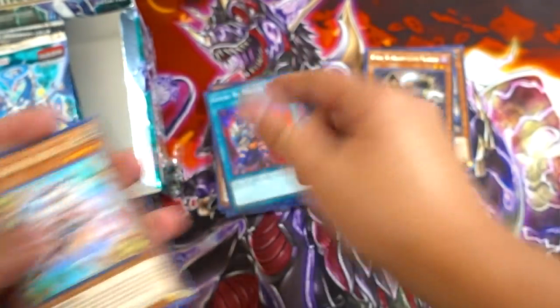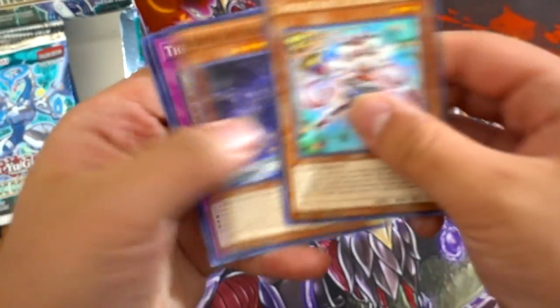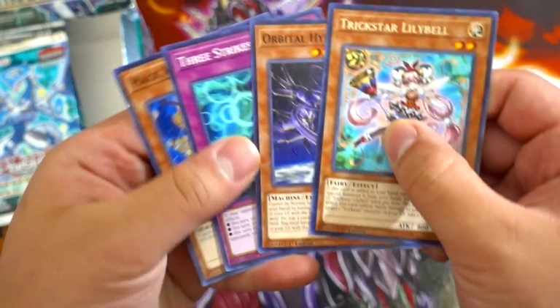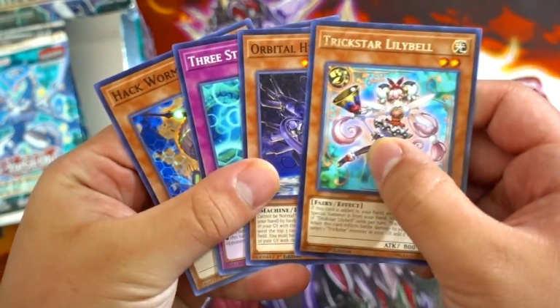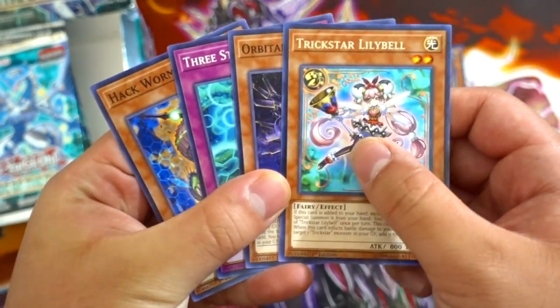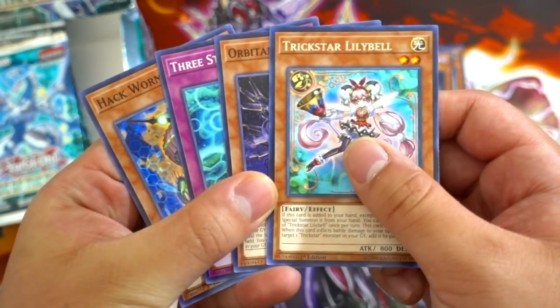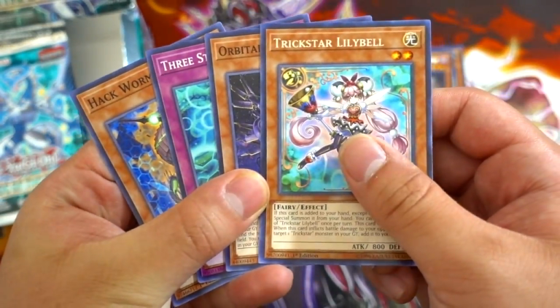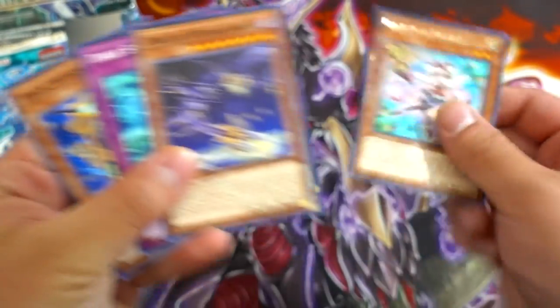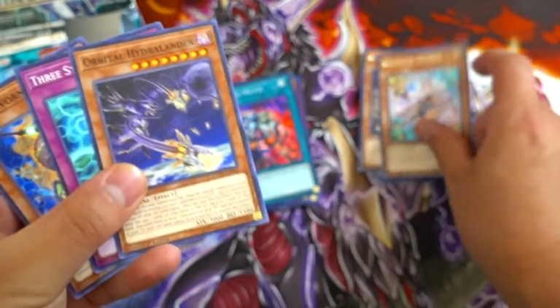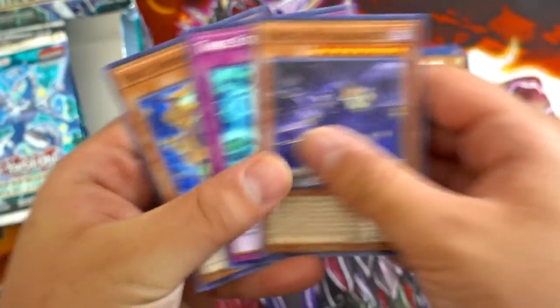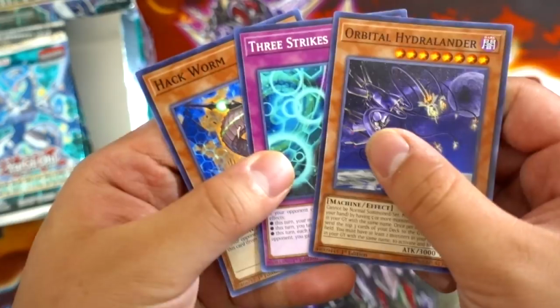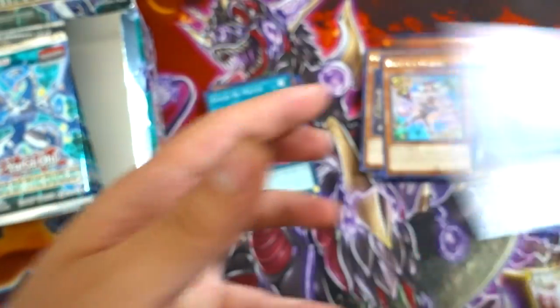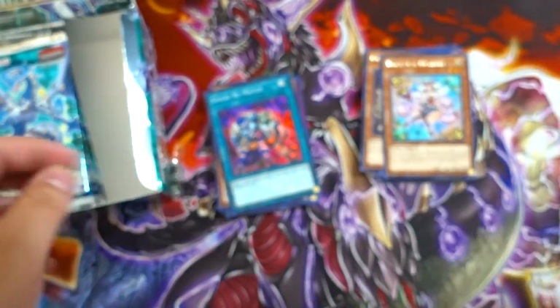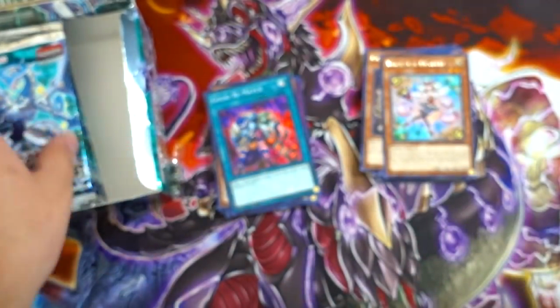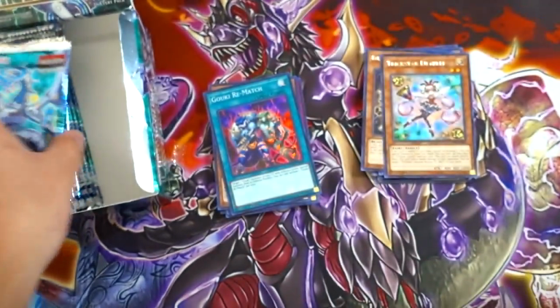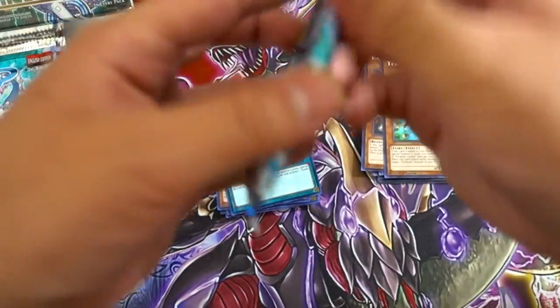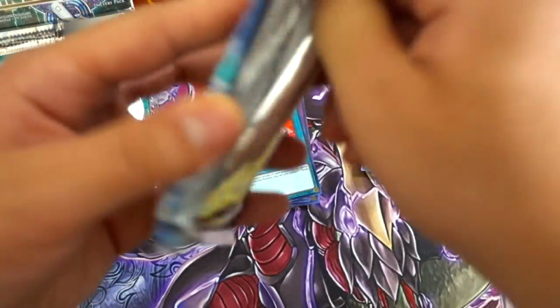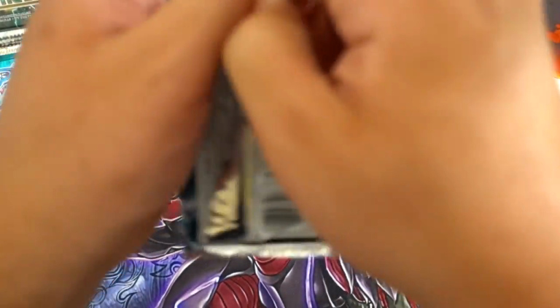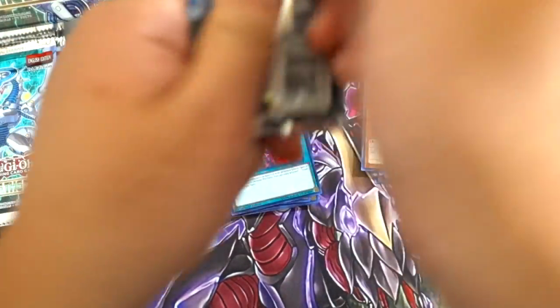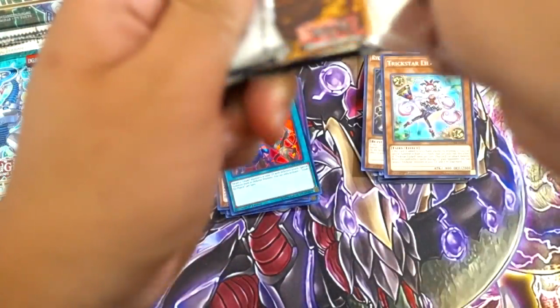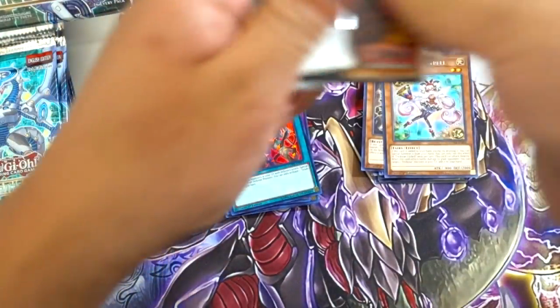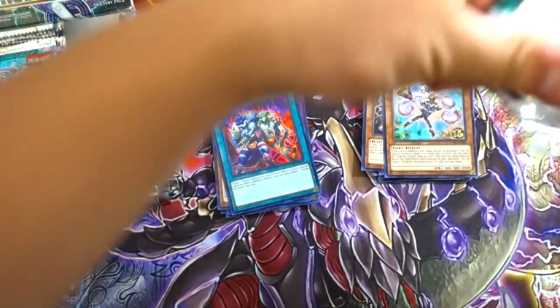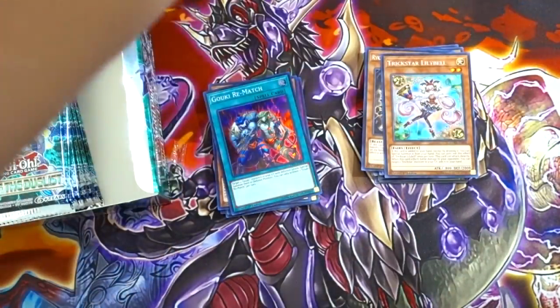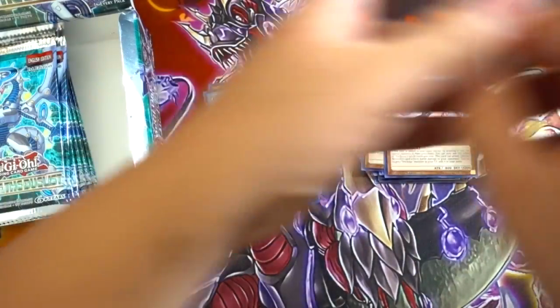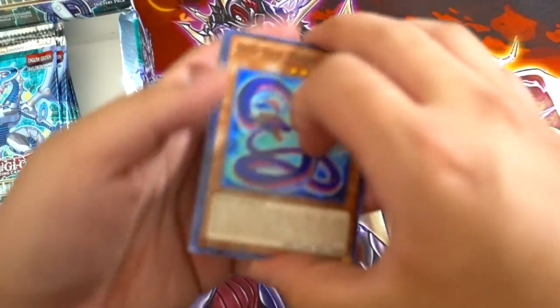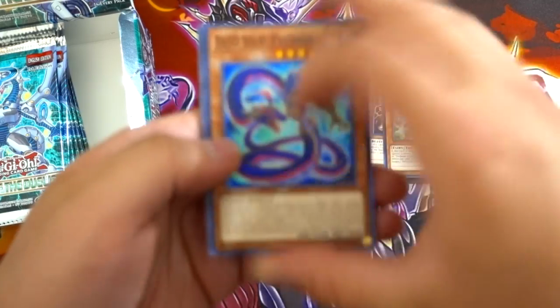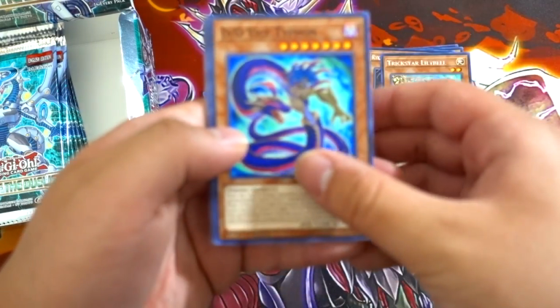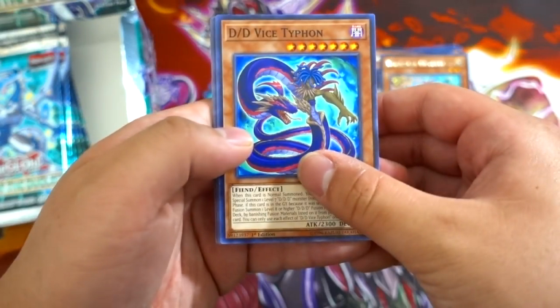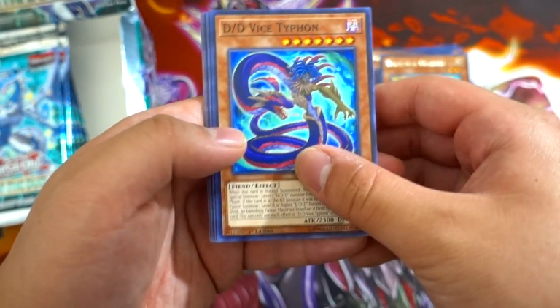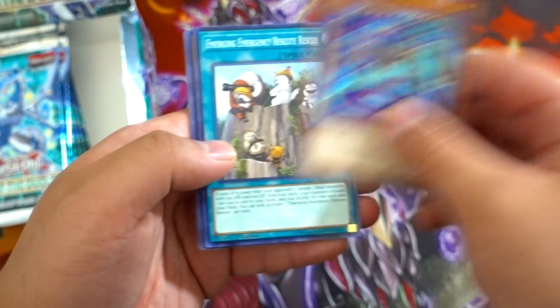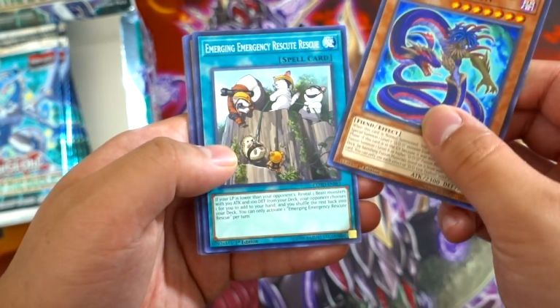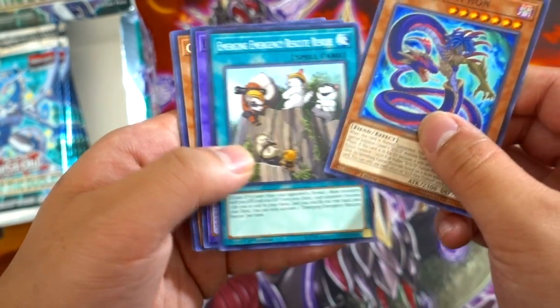We need that Gouki Rematch to play in Gouki. Trickstar Lilybell — nice. Hopefully we get a Spellbook of Knowledge, I'm looking to get that card the most. I need that for my Invoked deck profile. DDD Vice Typhon, Destiny Hero Dangerous.